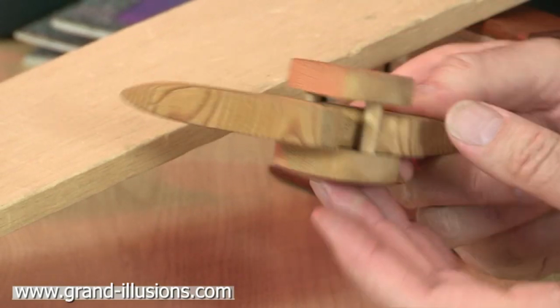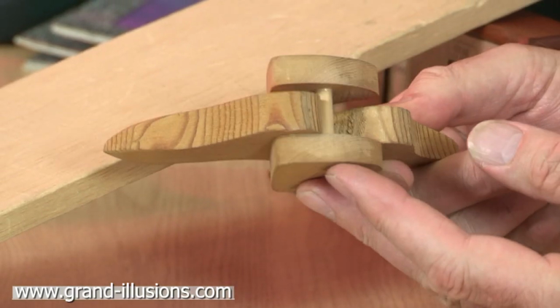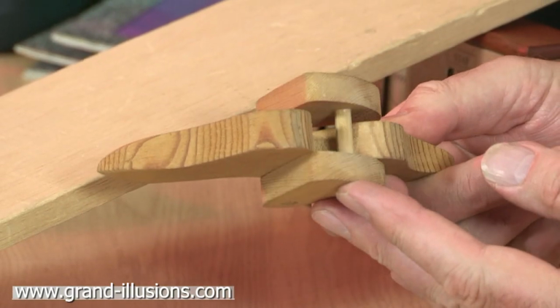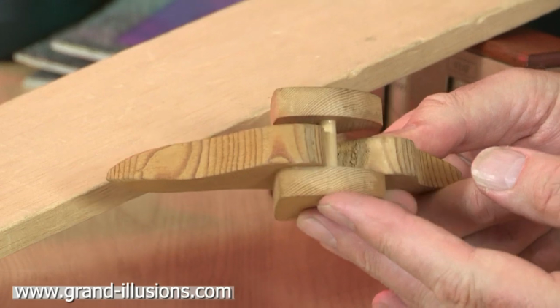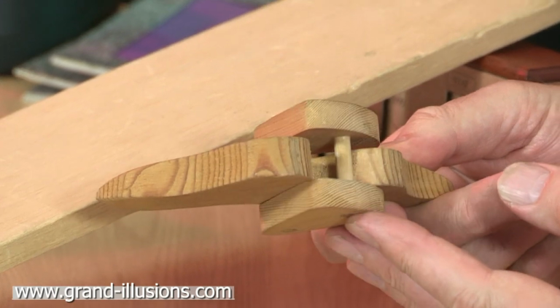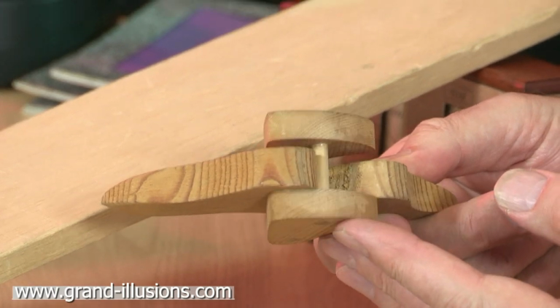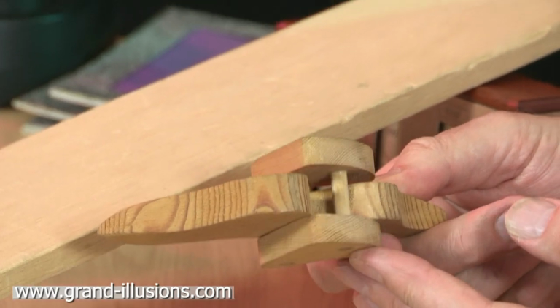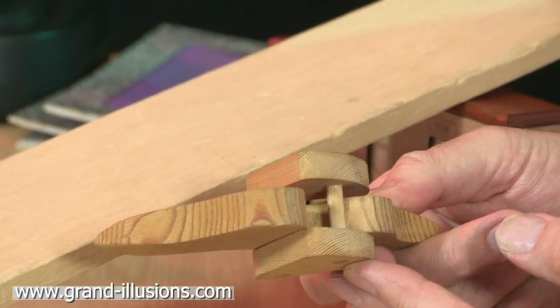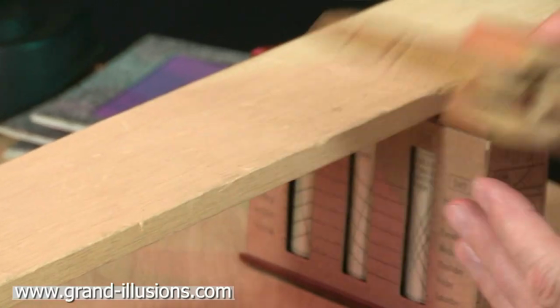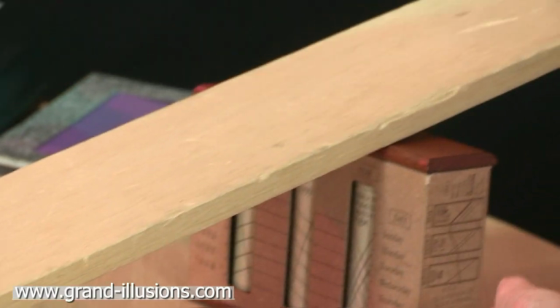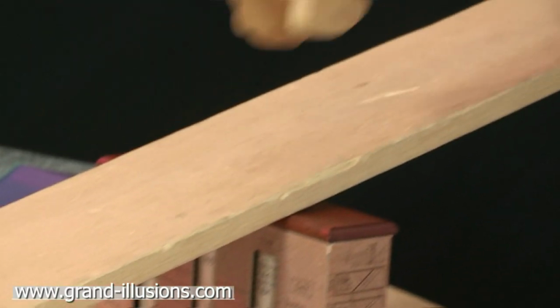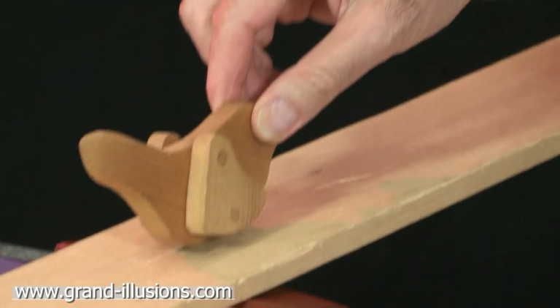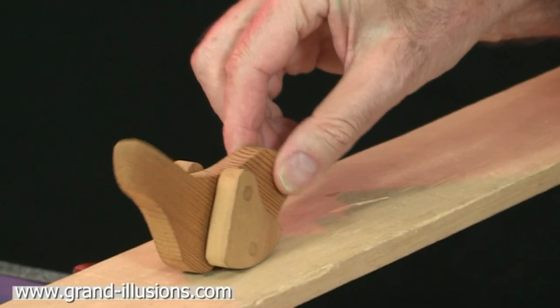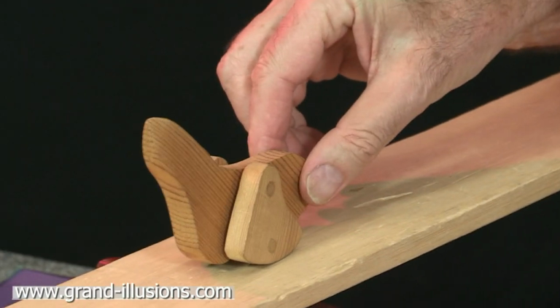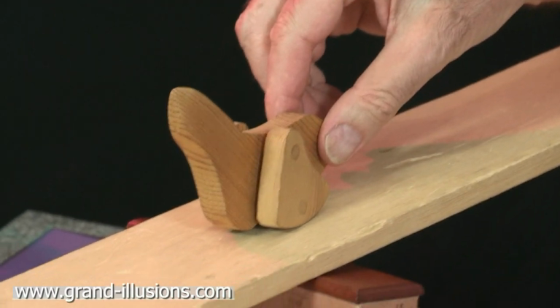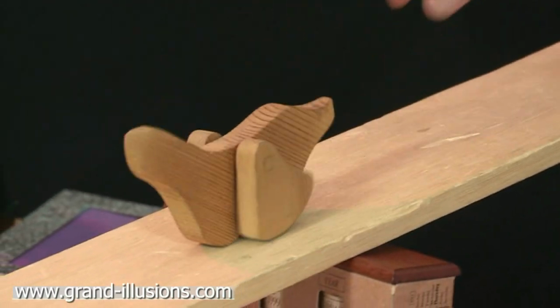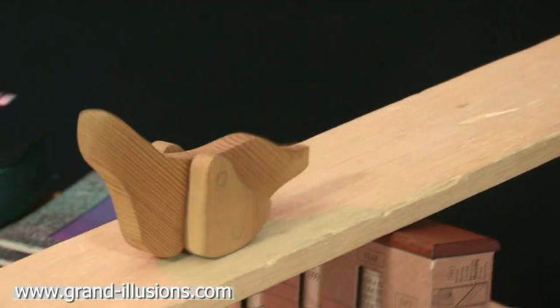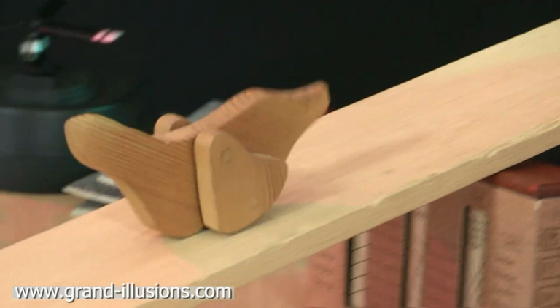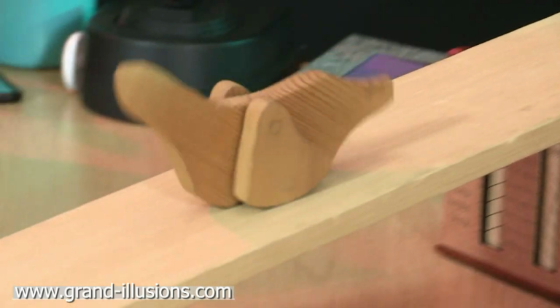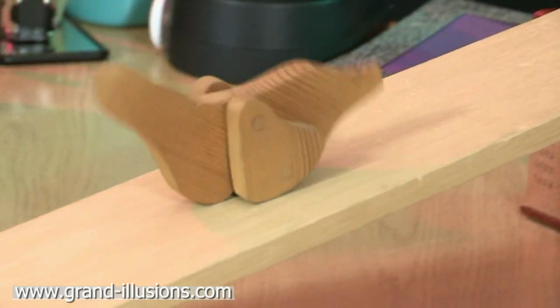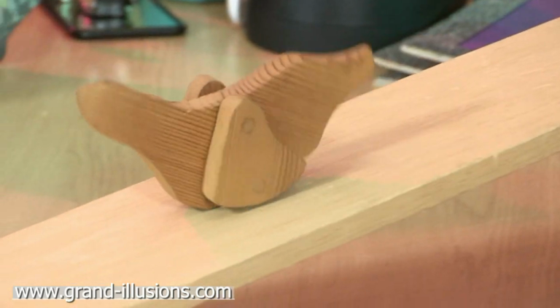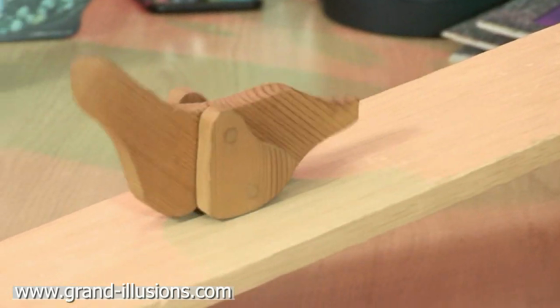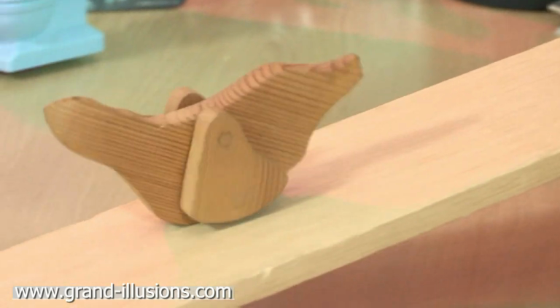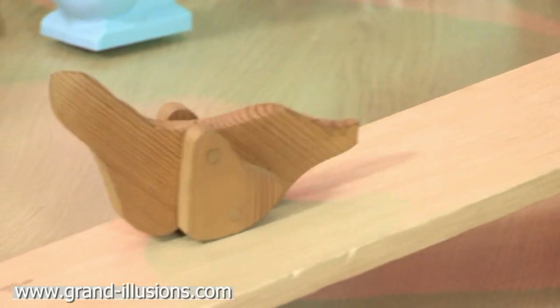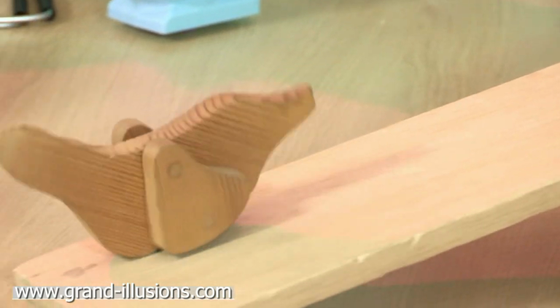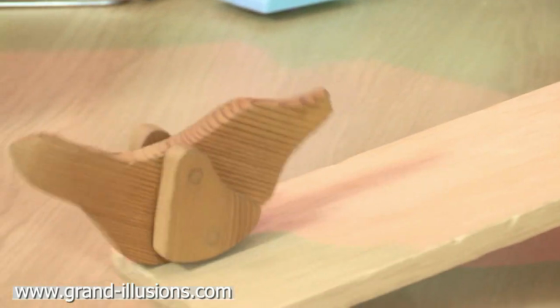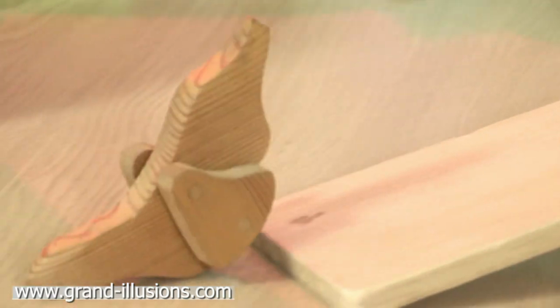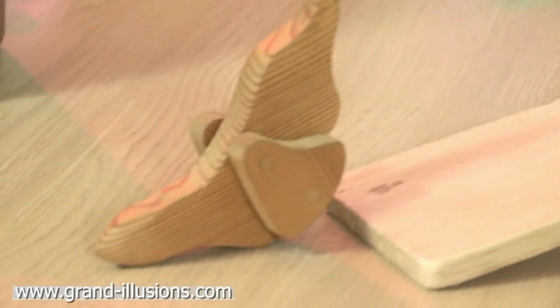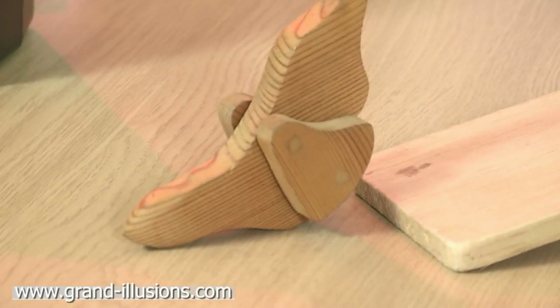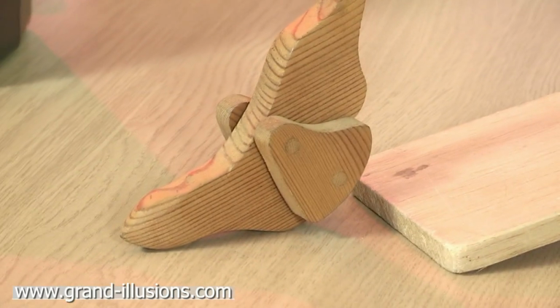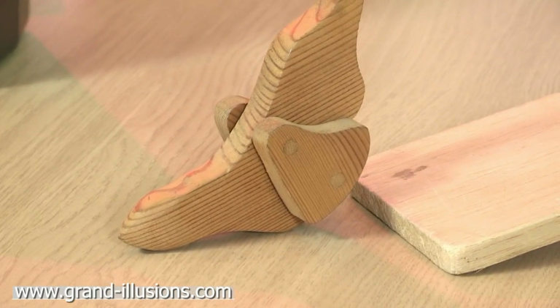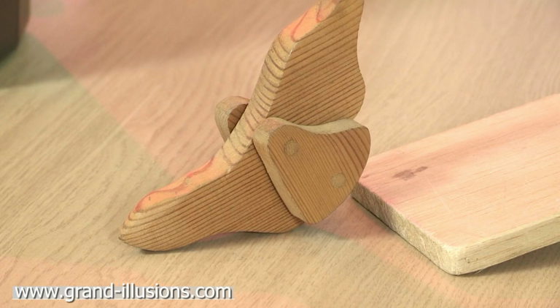It's got this little bit of movement from there to there, and that's all there is to it. When you place it on a sloping surface, such as this little board, he goes down, all the way down, and ends up on his snout.